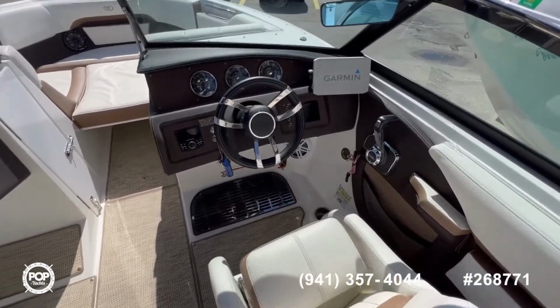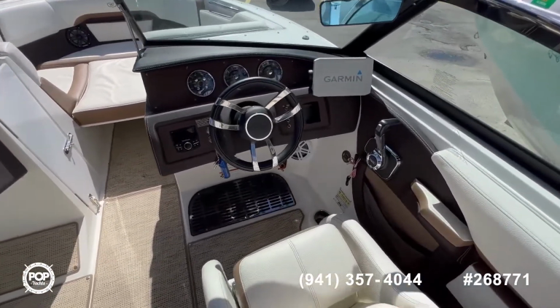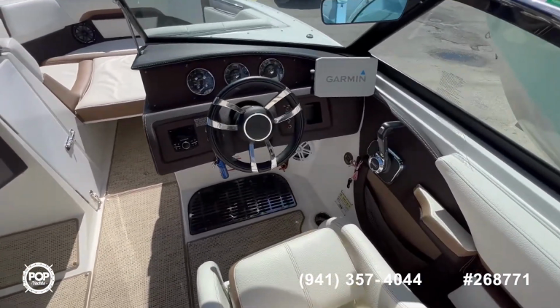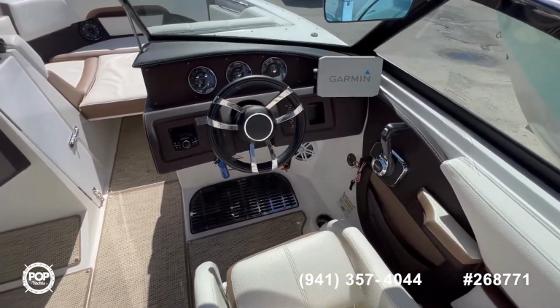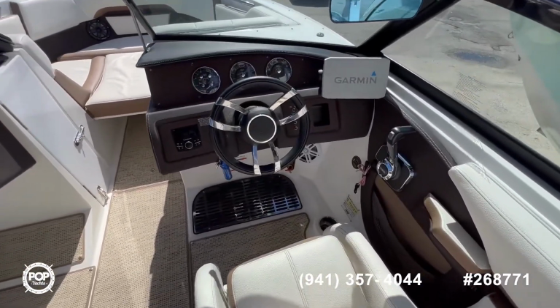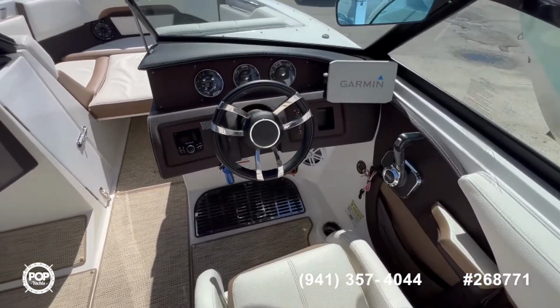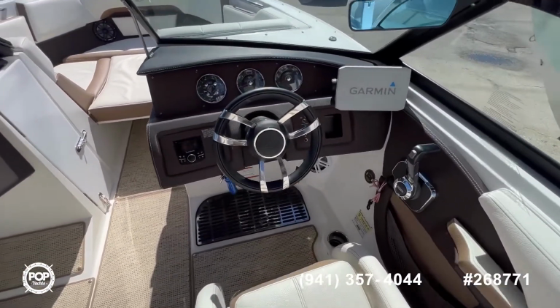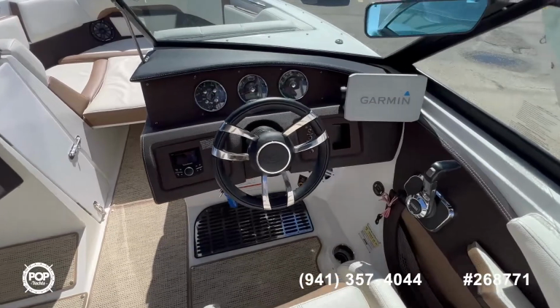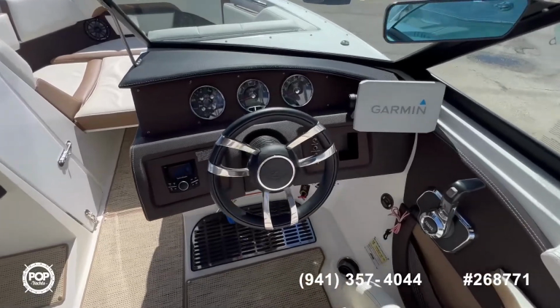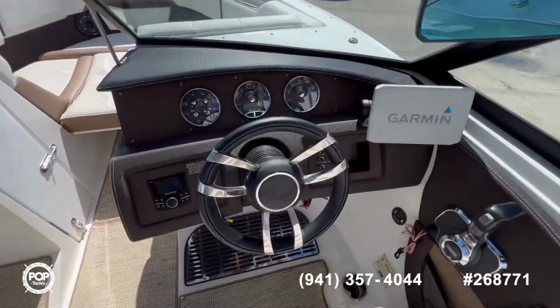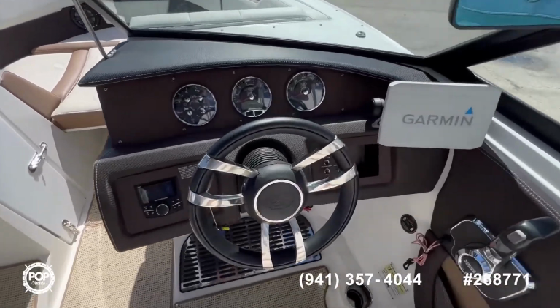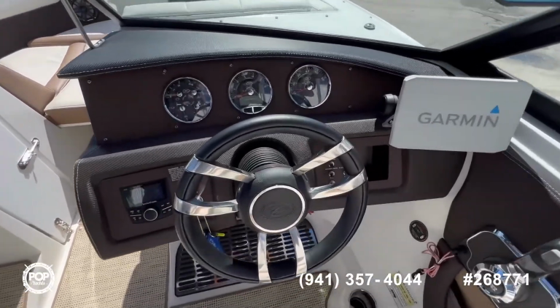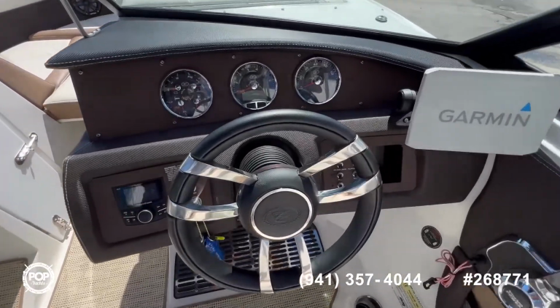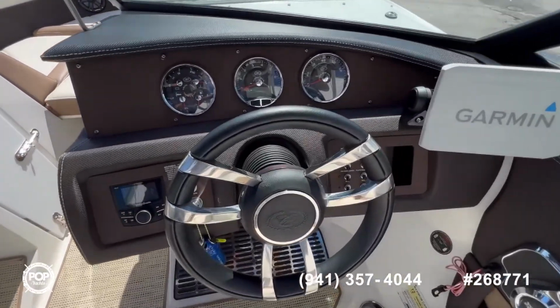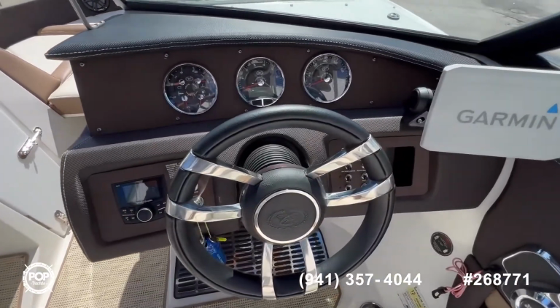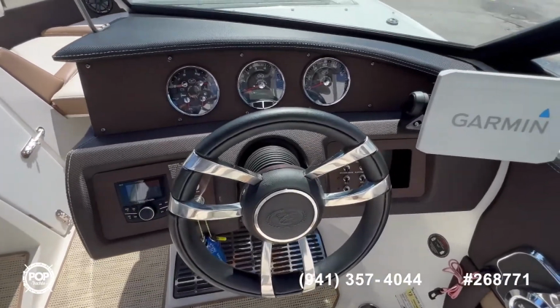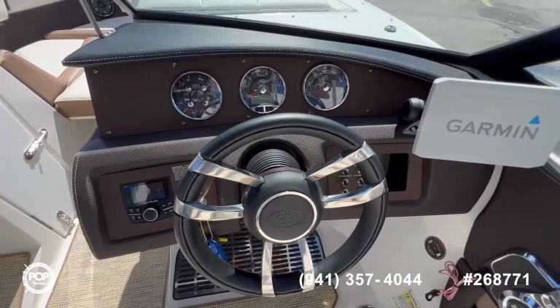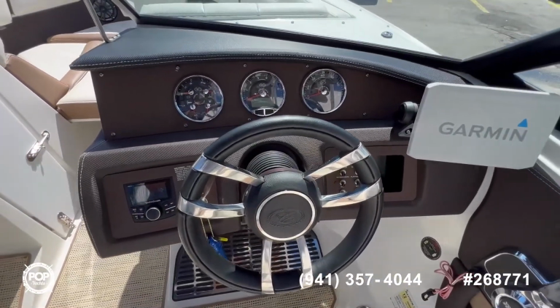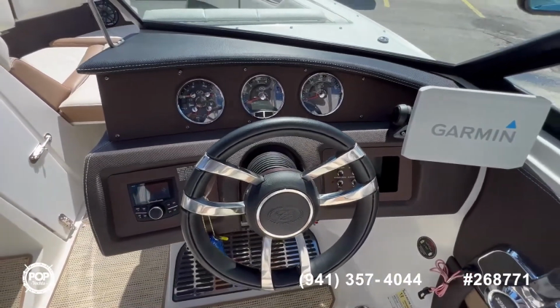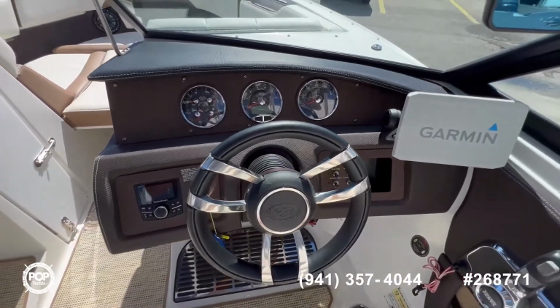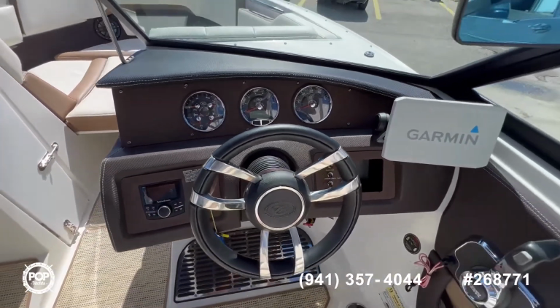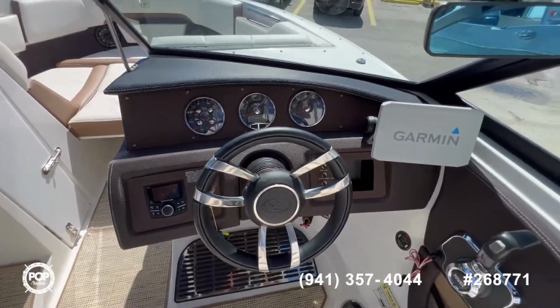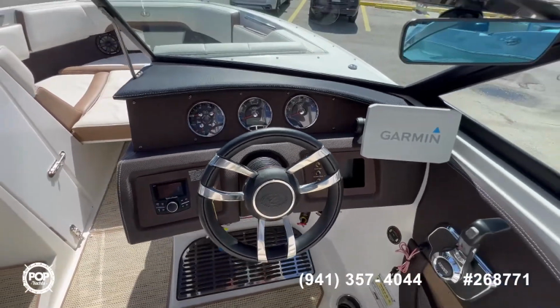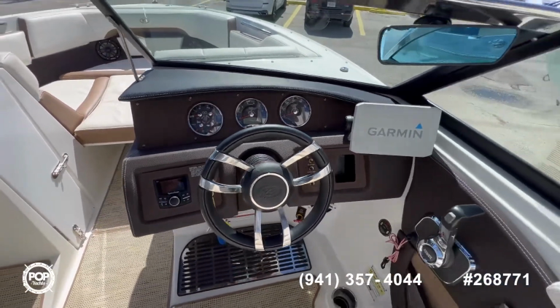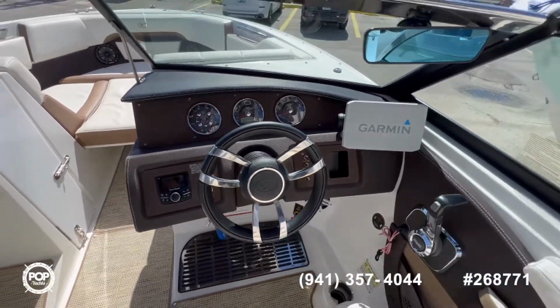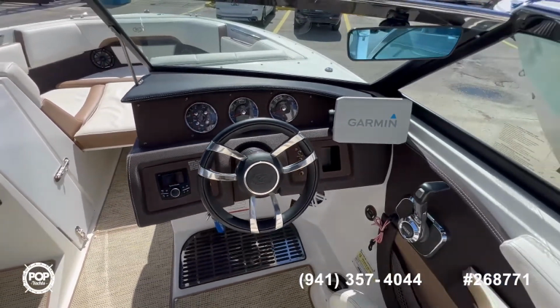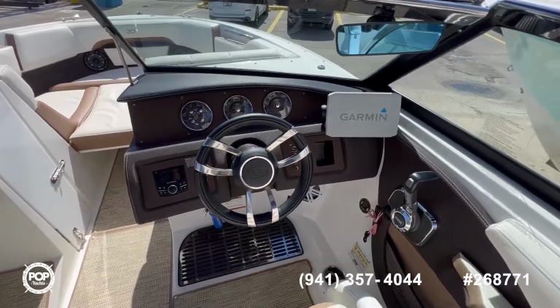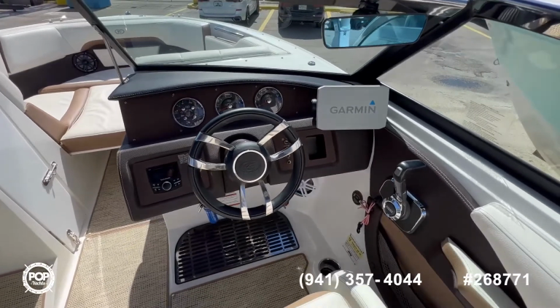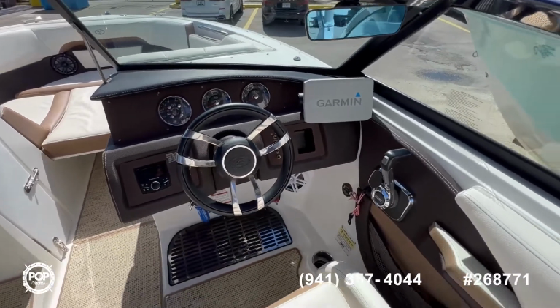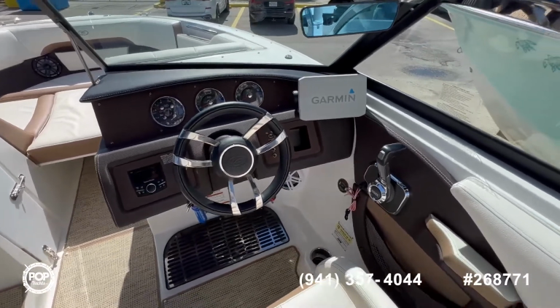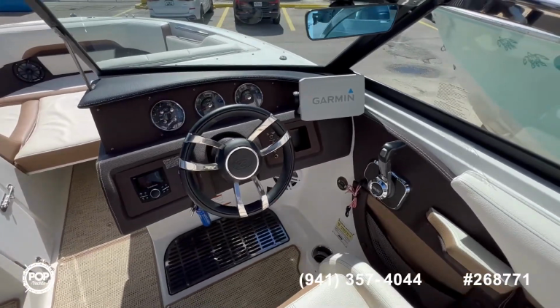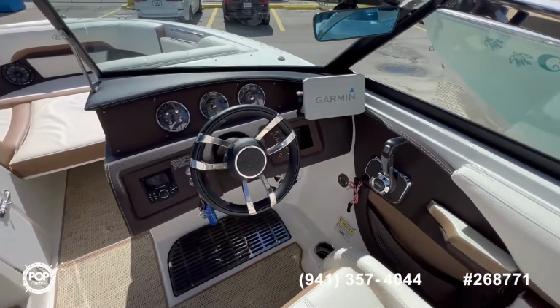Super clean helm area — only 53 hours on this engine, and a brand new Garmin installed.